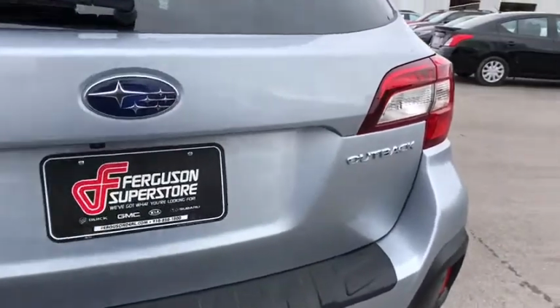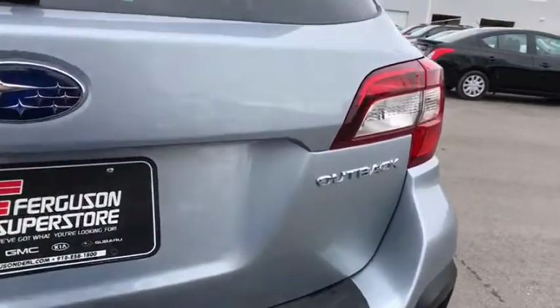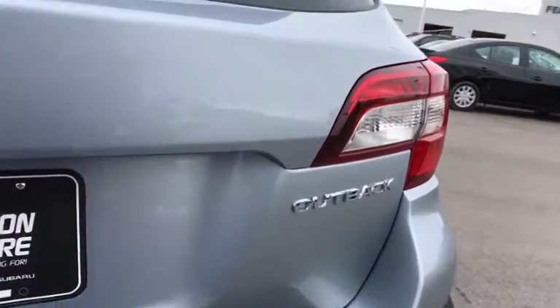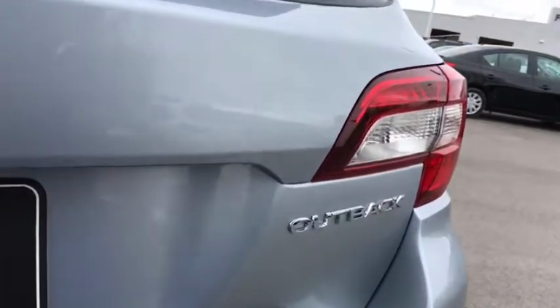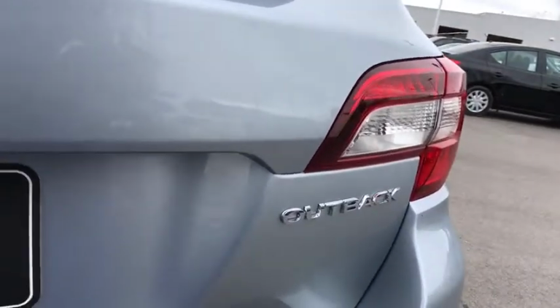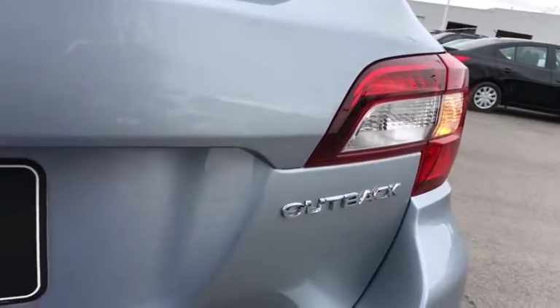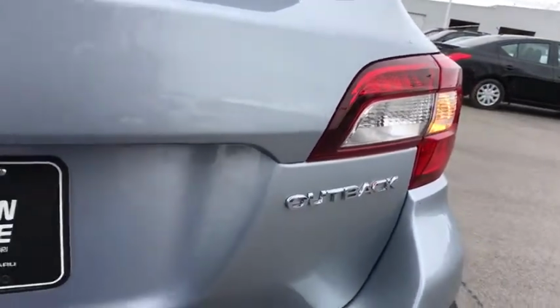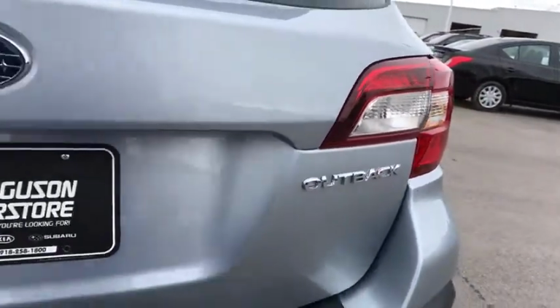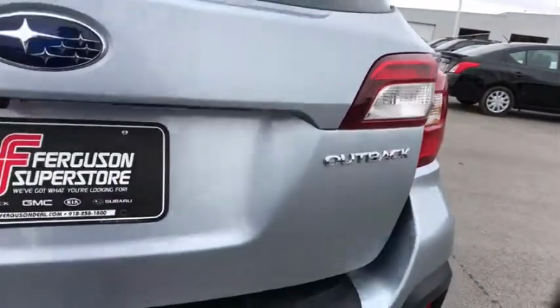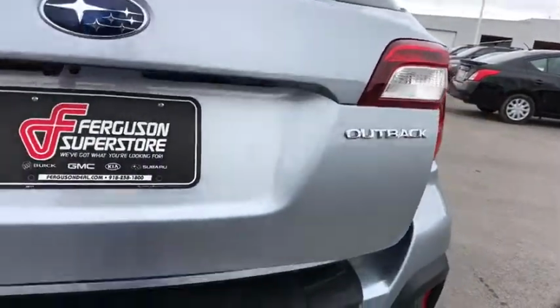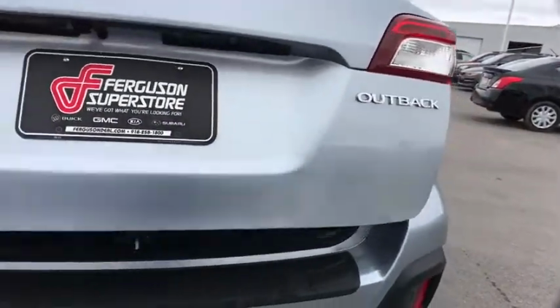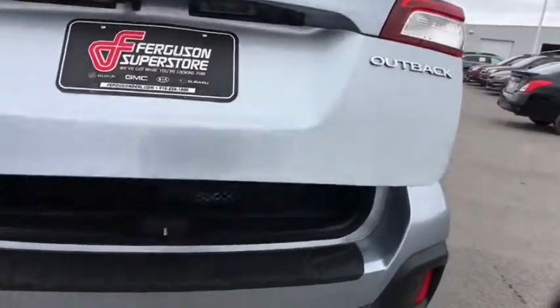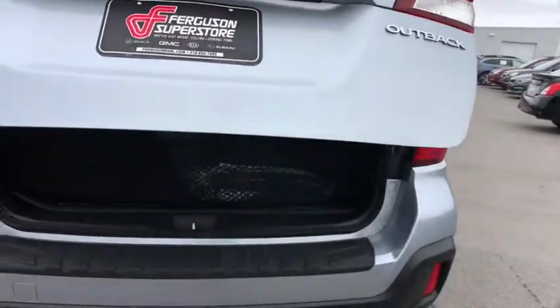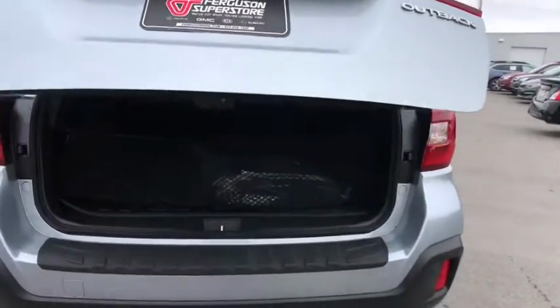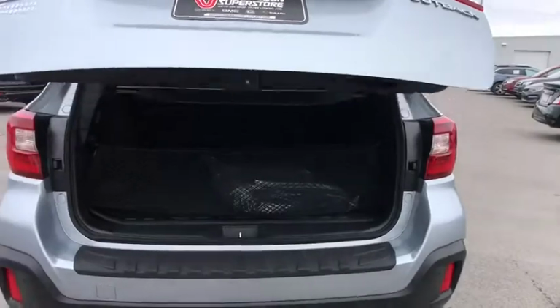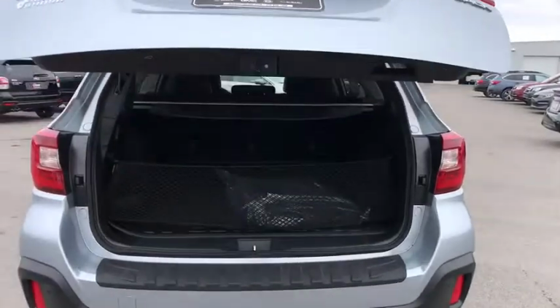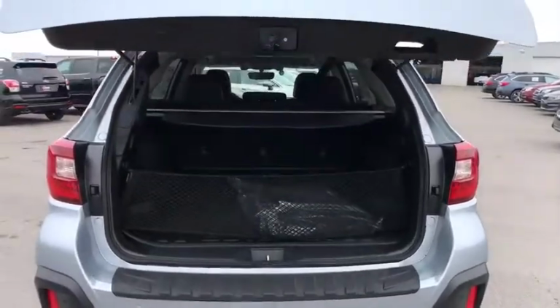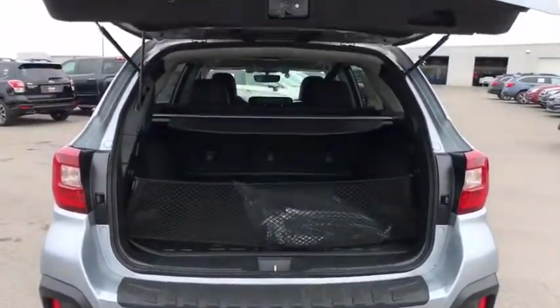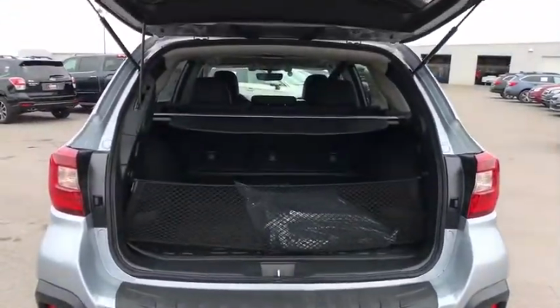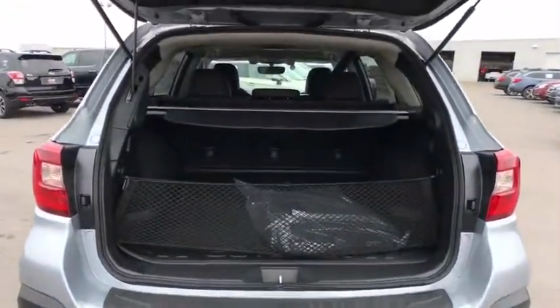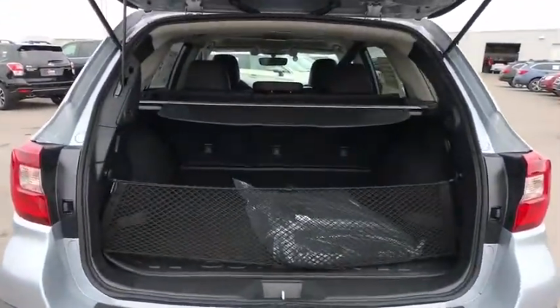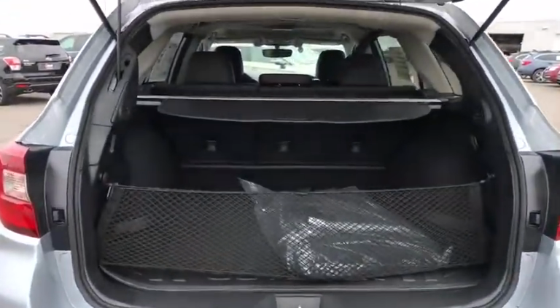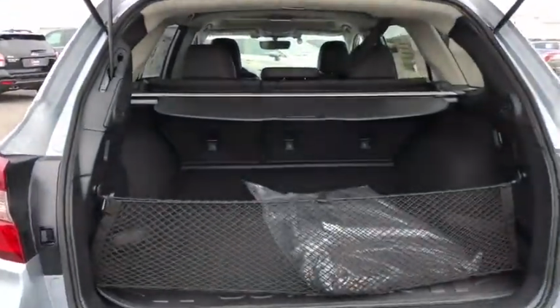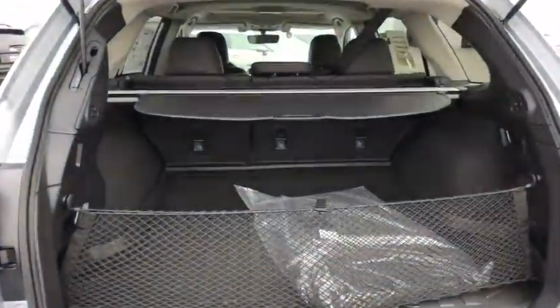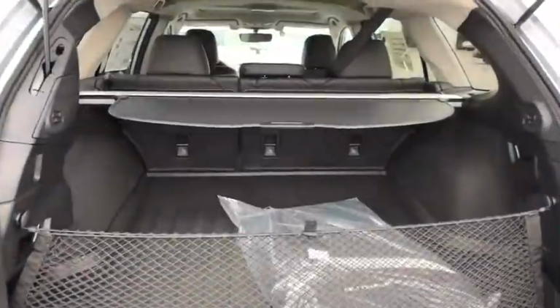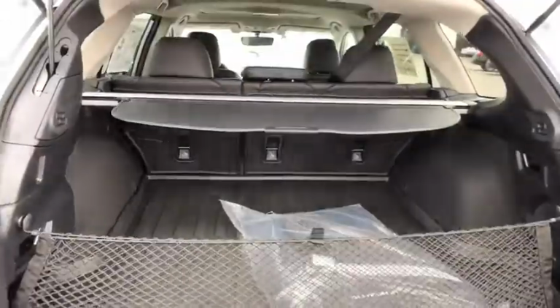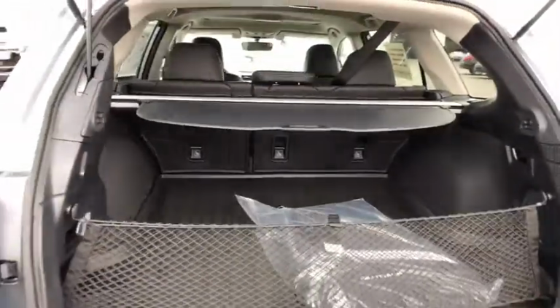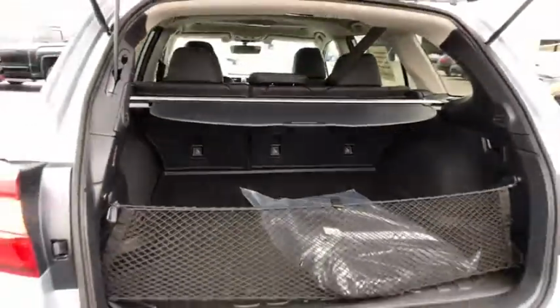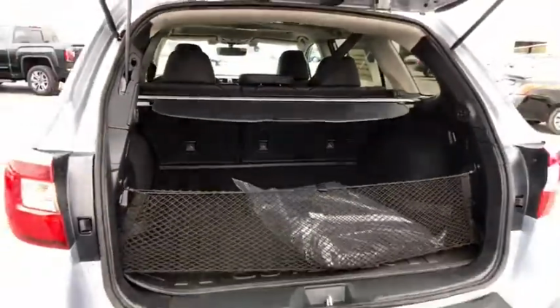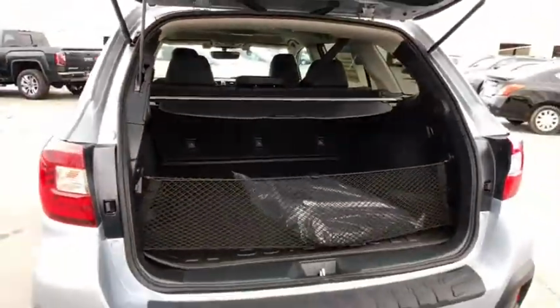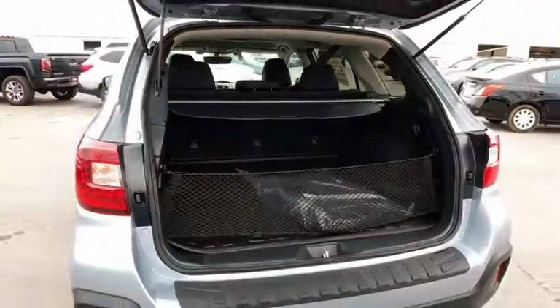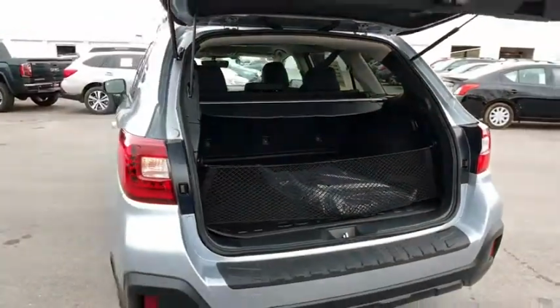Leather wrapped steering wheel, power steering, adjustable steering wheel, aluminum wheels, keyless start, auto dimming rear view mirror, four-wheel disc brakes, cruise control, floor mats.